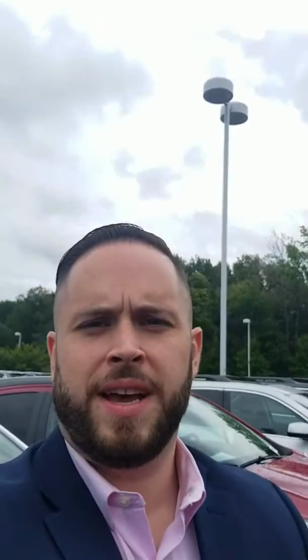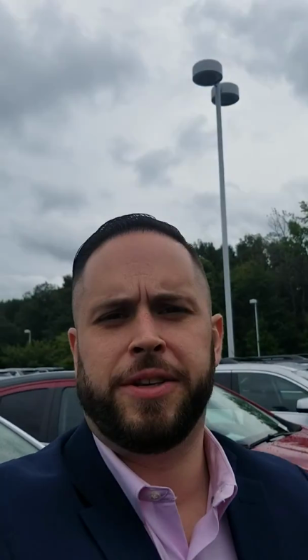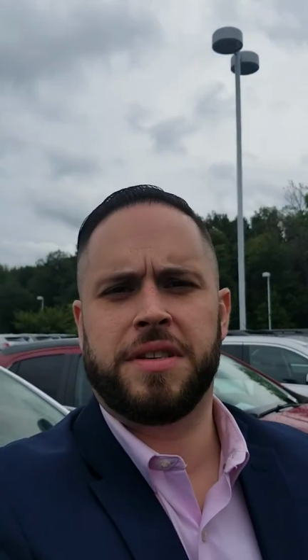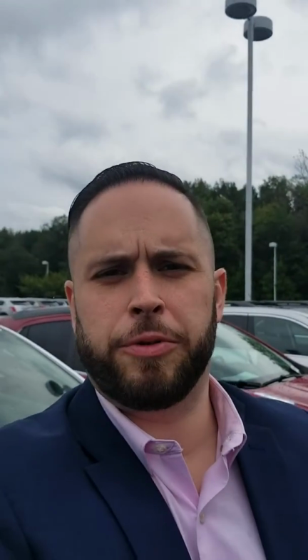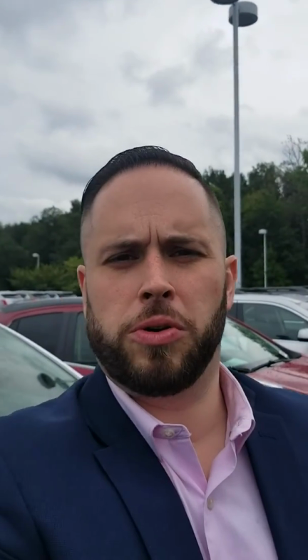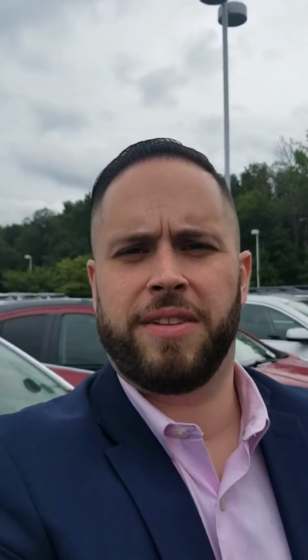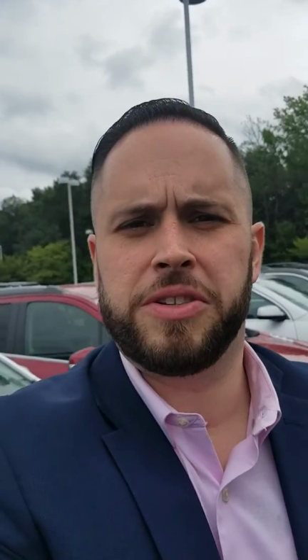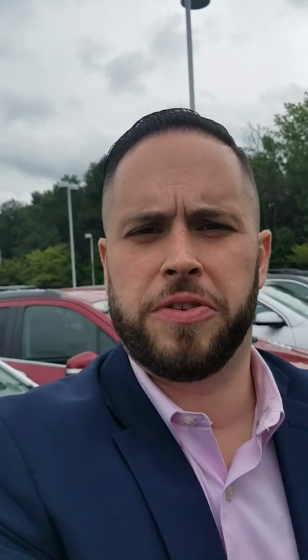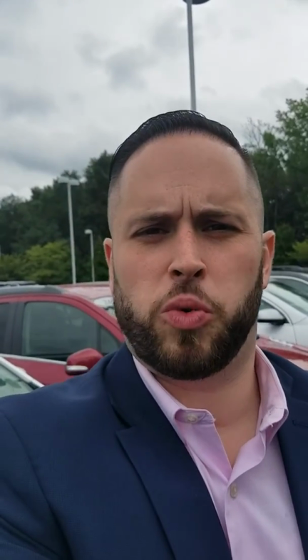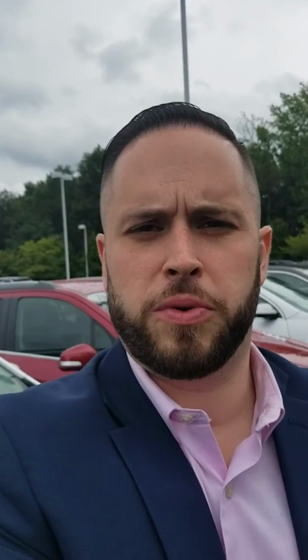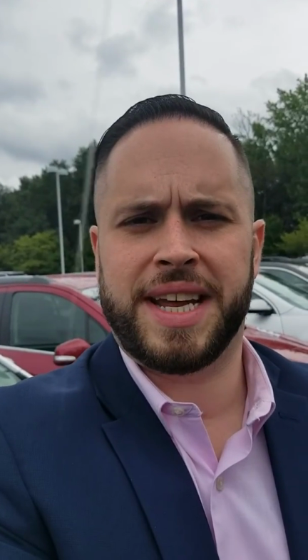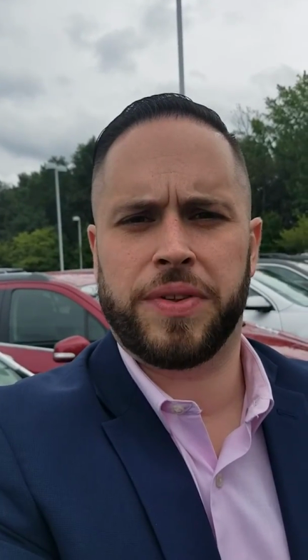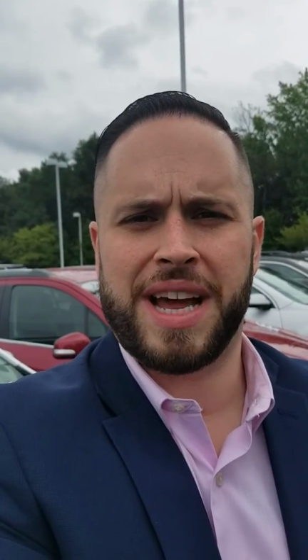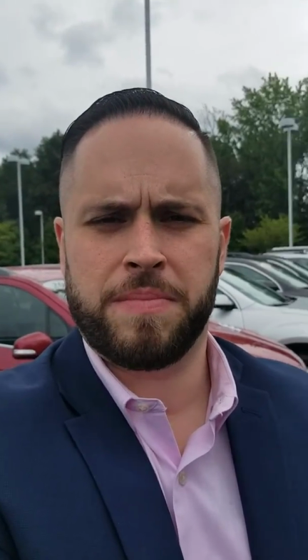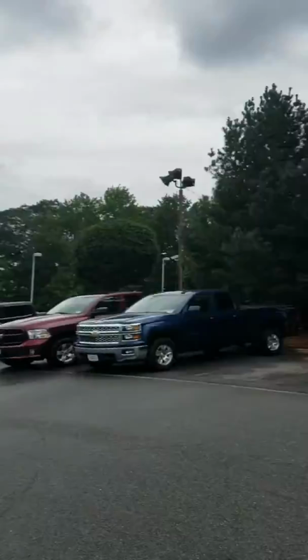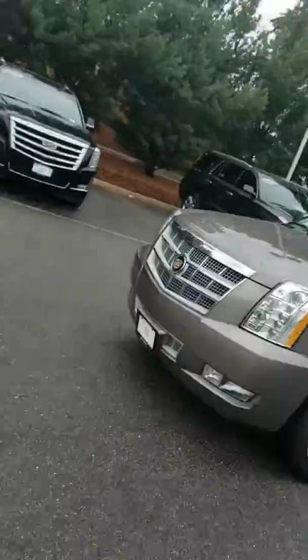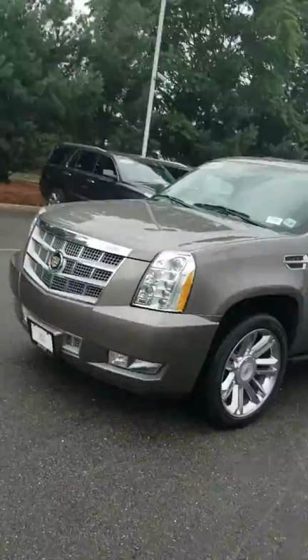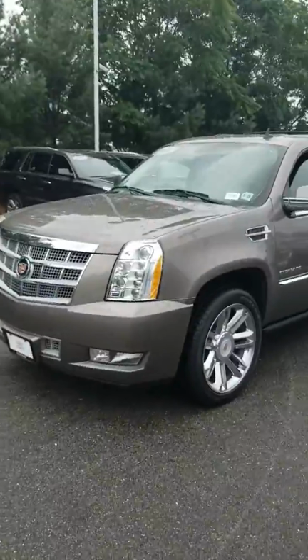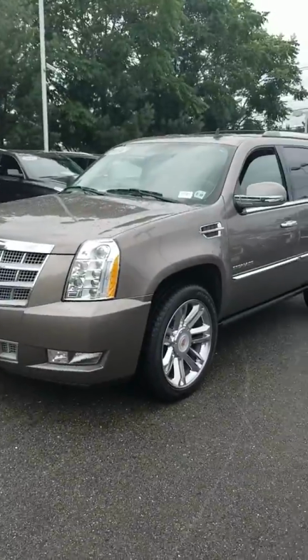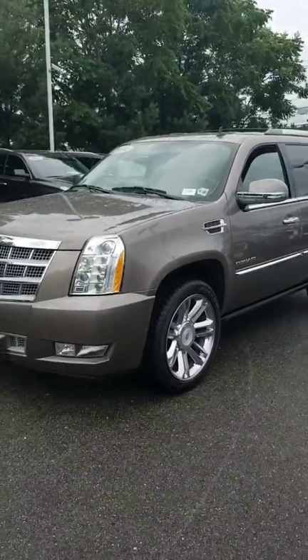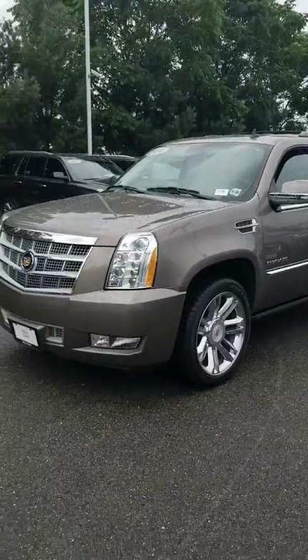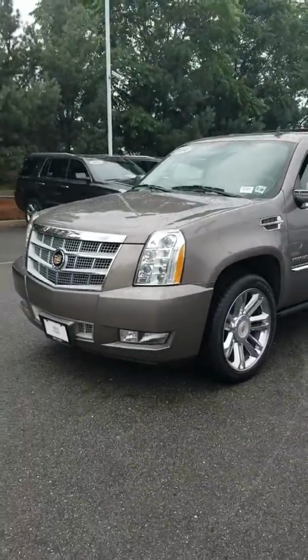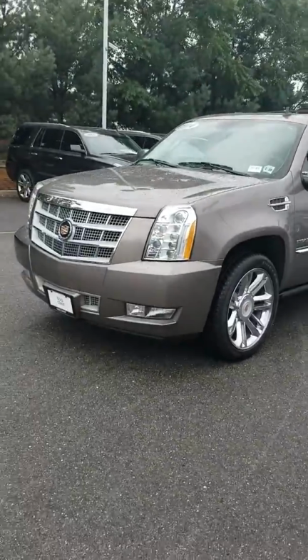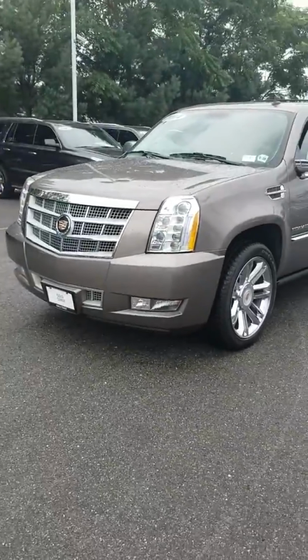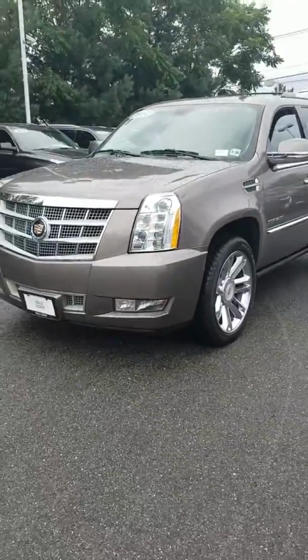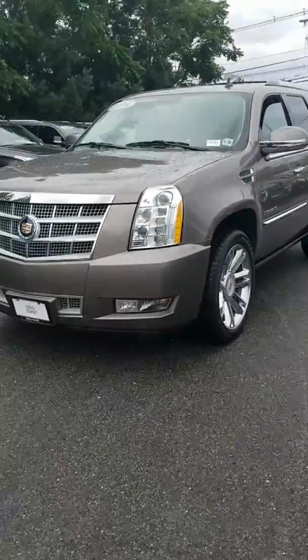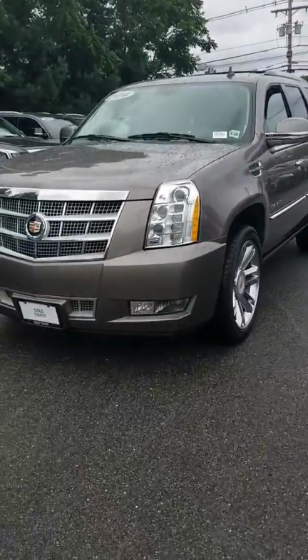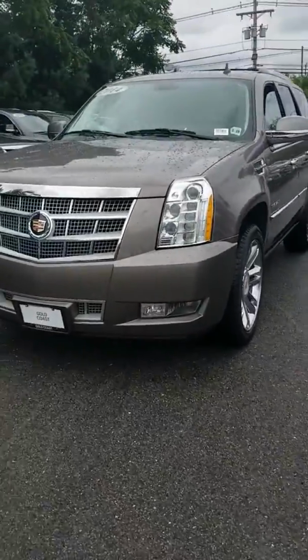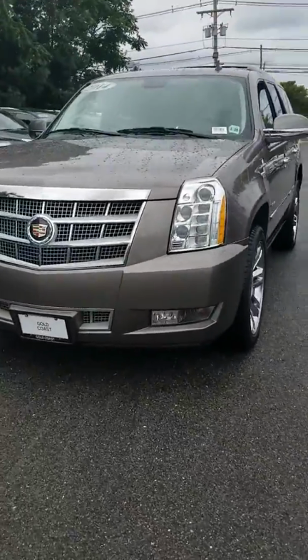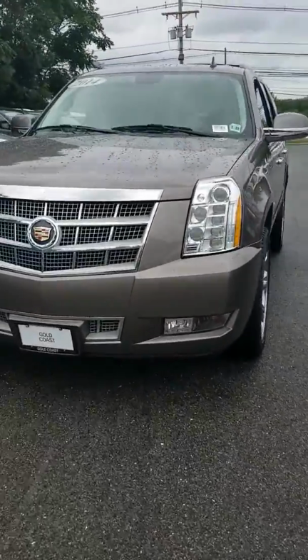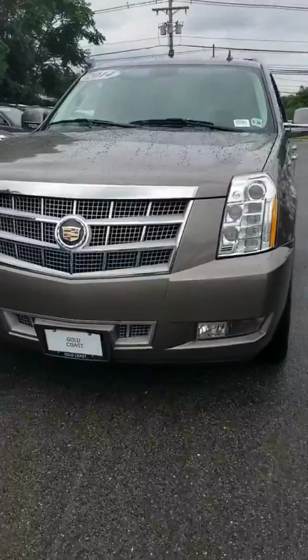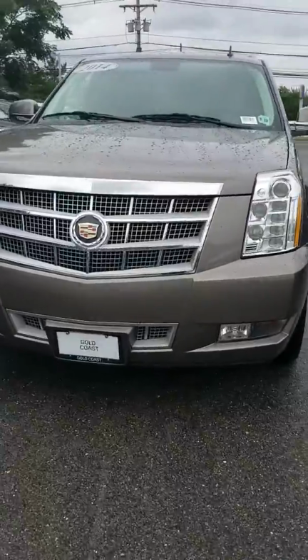Hey, how you doing? This is Dave with Gold Coast Cadillac. Here's a video of the 2014 Escalade Platinum. I'll show you everything and point out anything I see on the car.